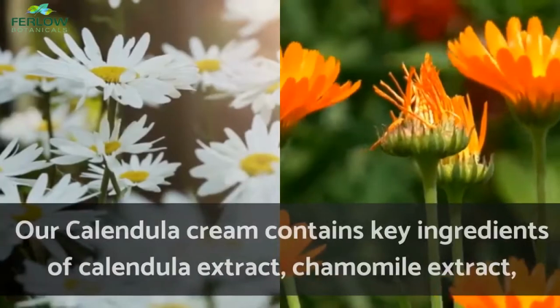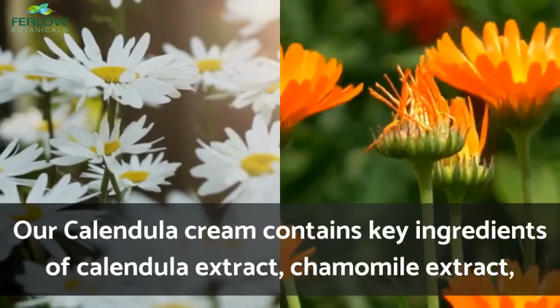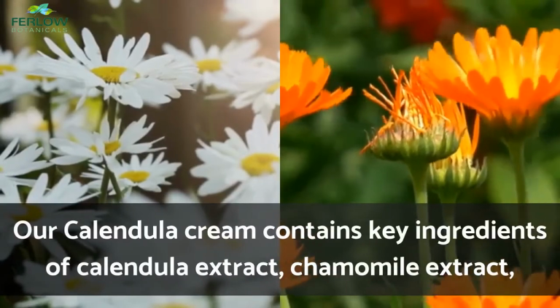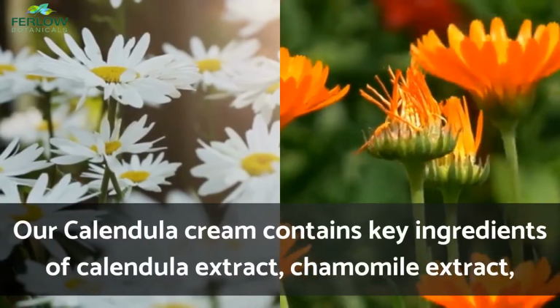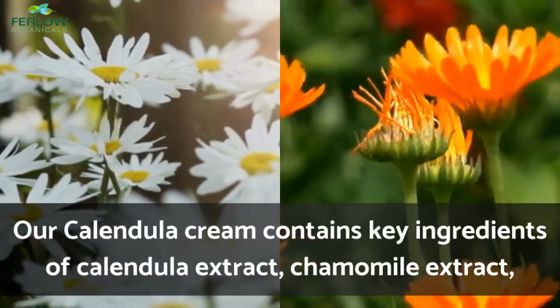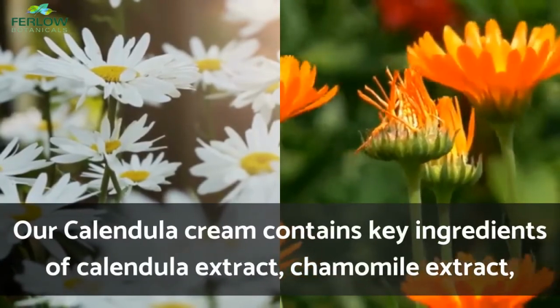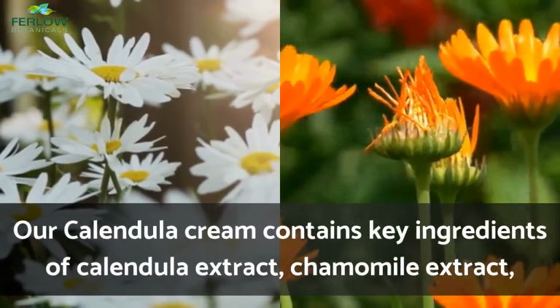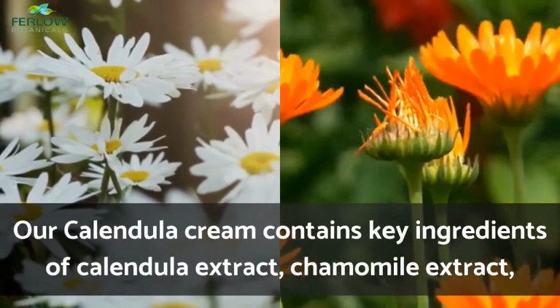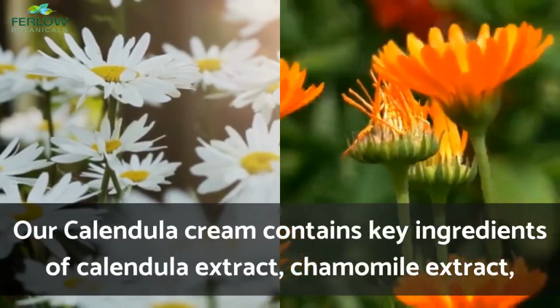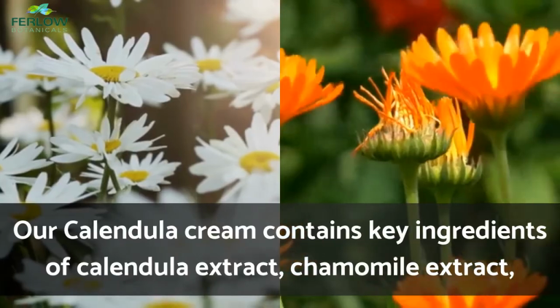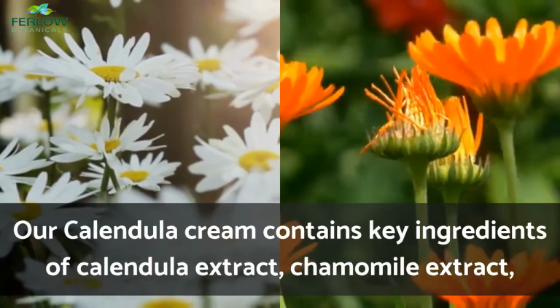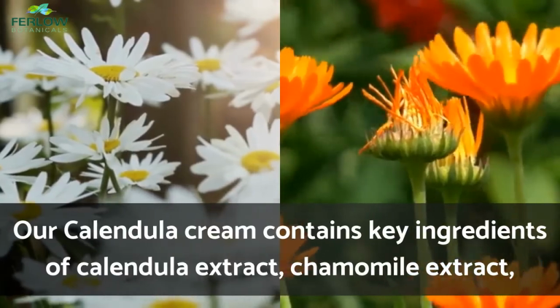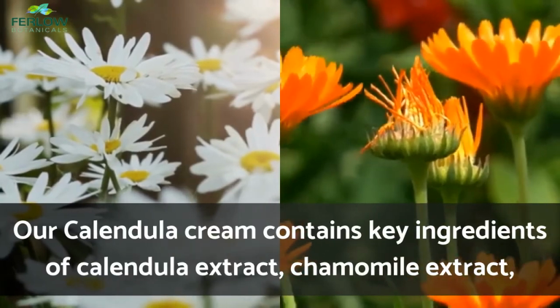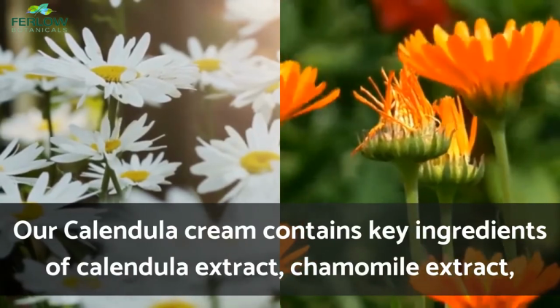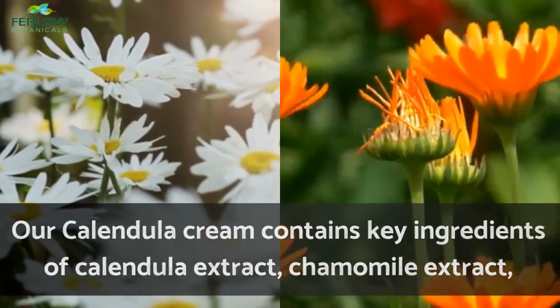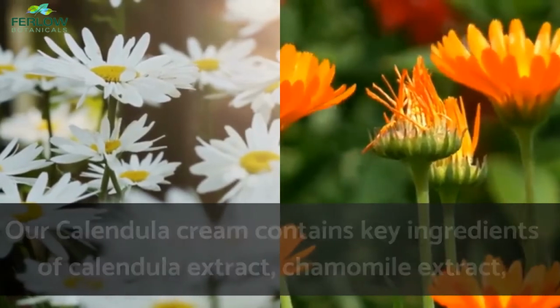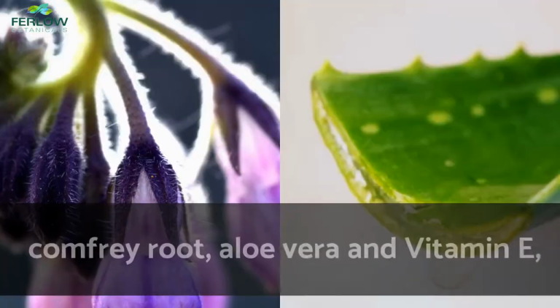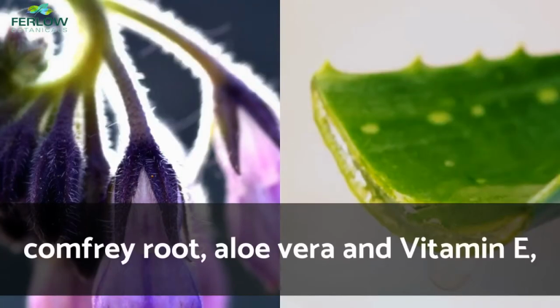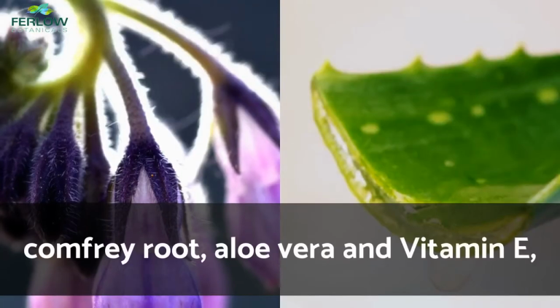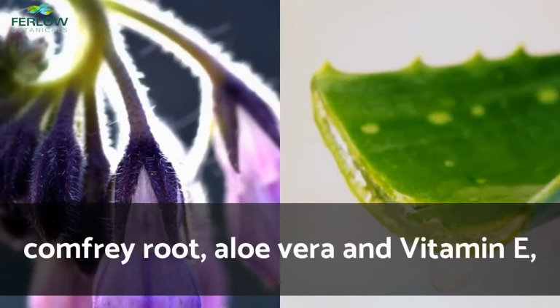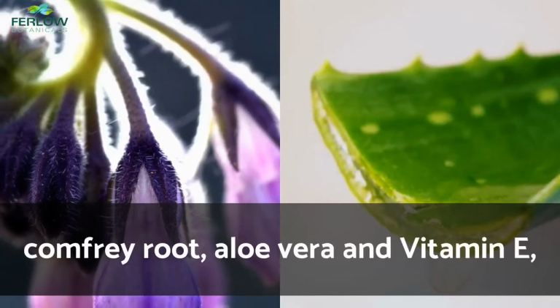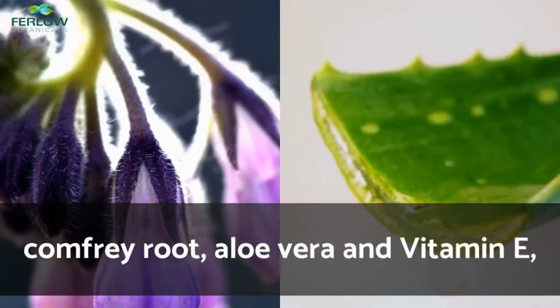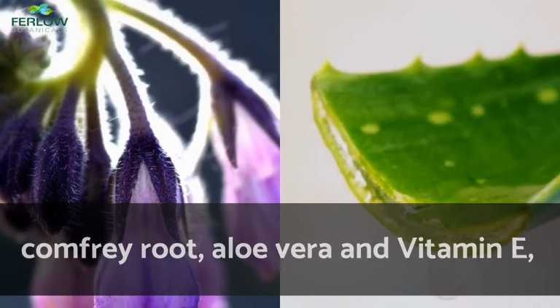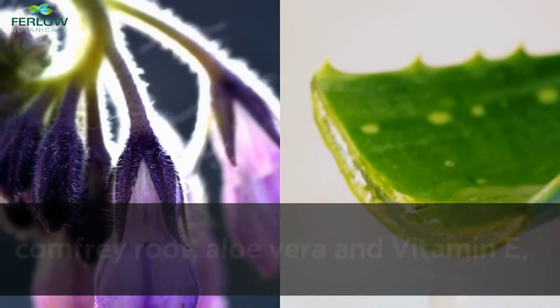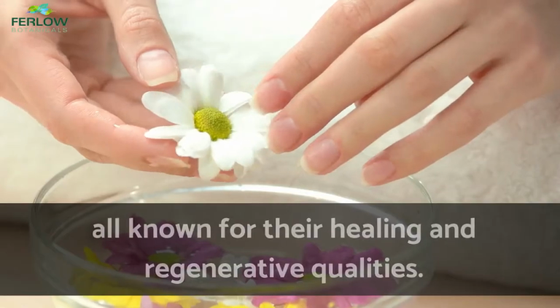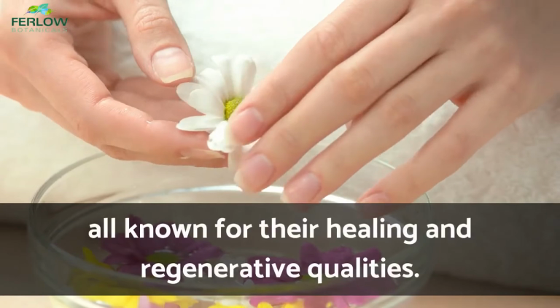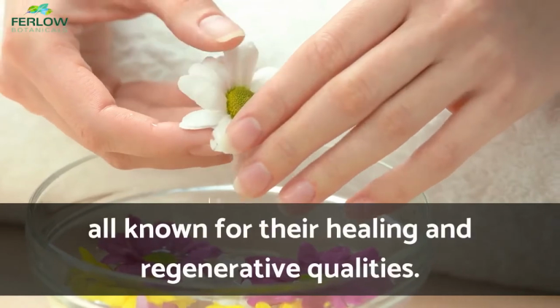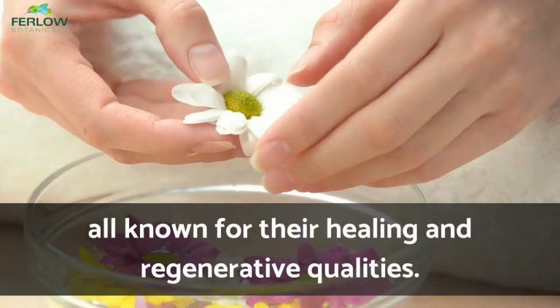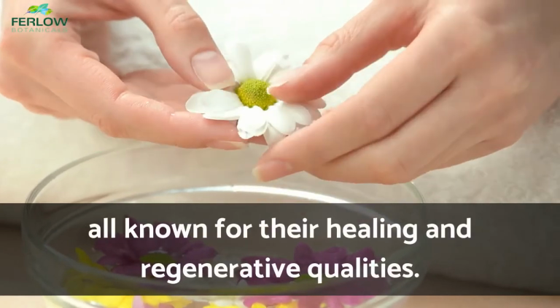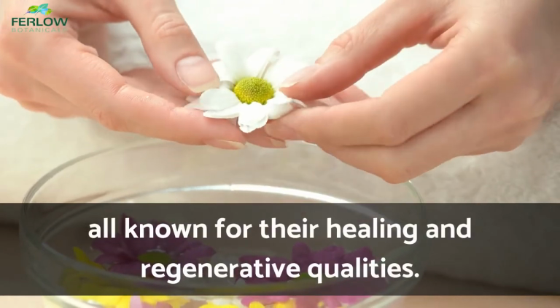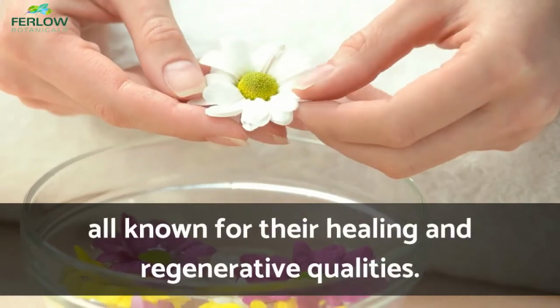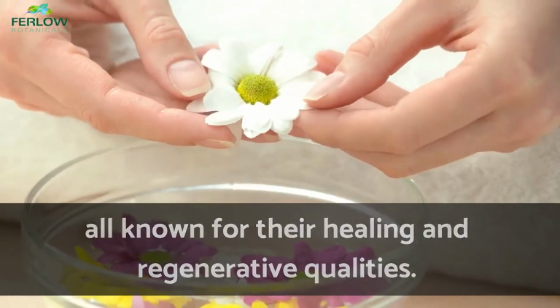Our calendula cream contains key ingredients of calendula extract, chamomile extract, comfrey root, aloe vera, and vitamin E, all known for their healing and regenerative qualities.